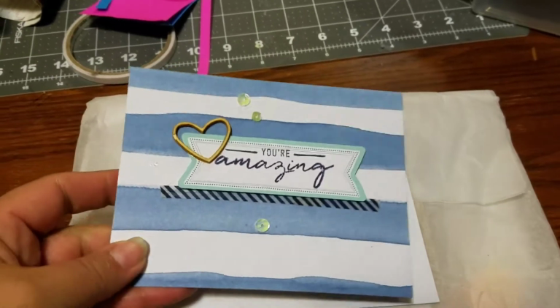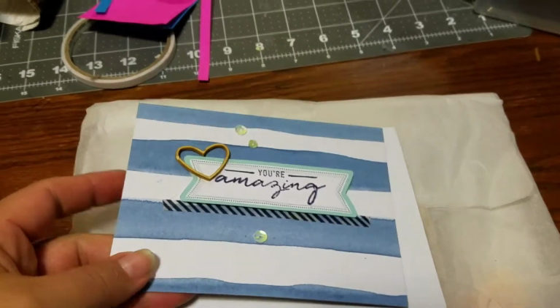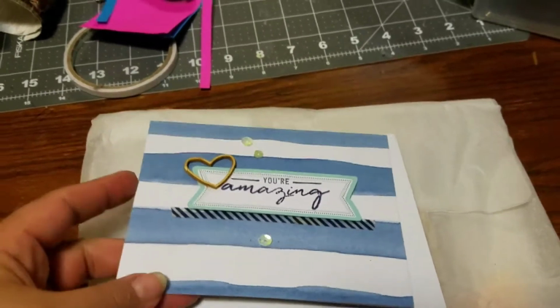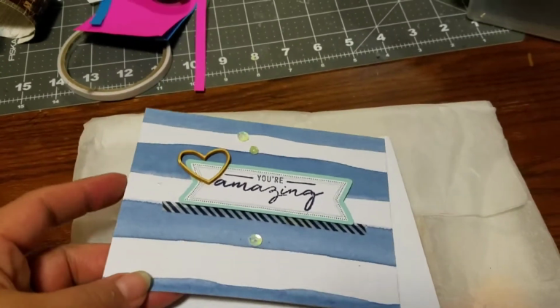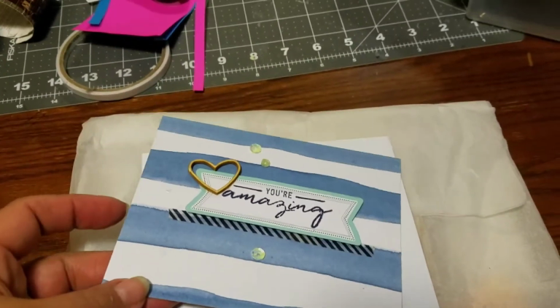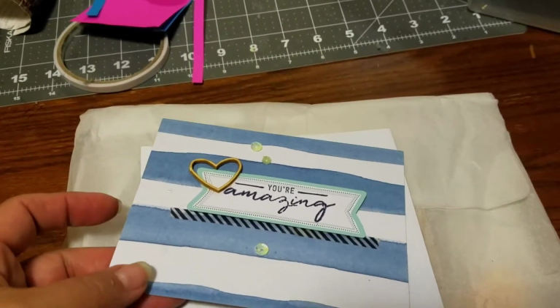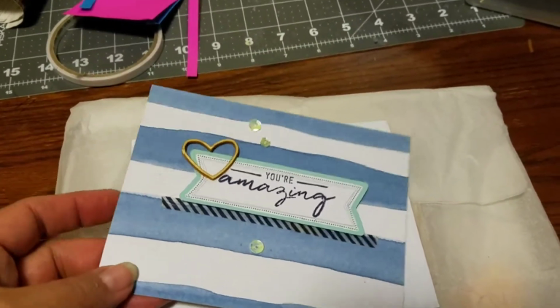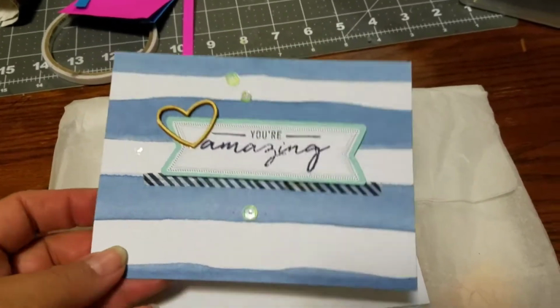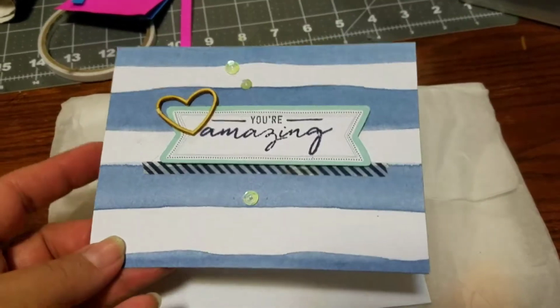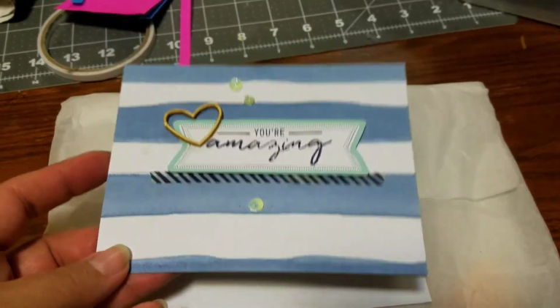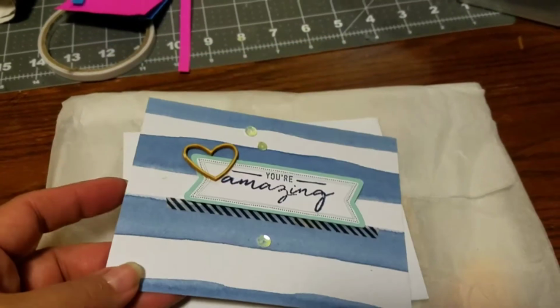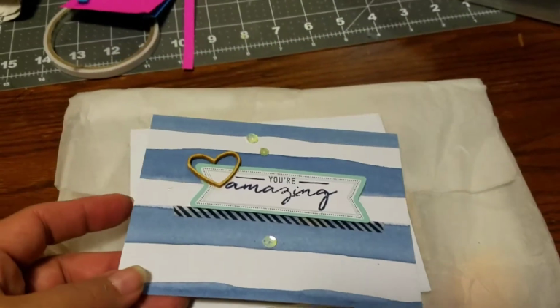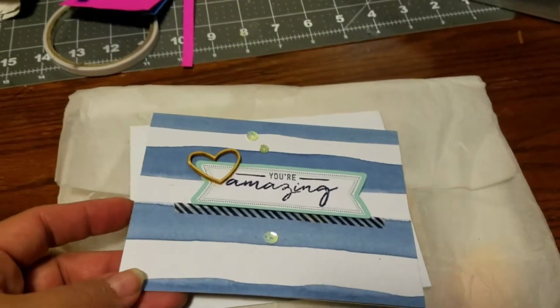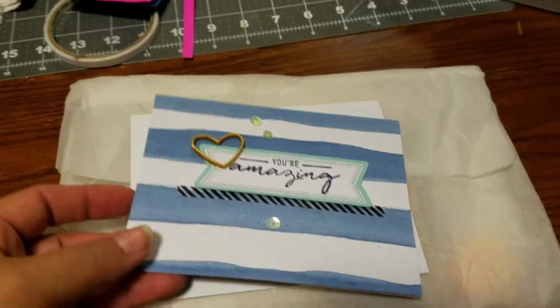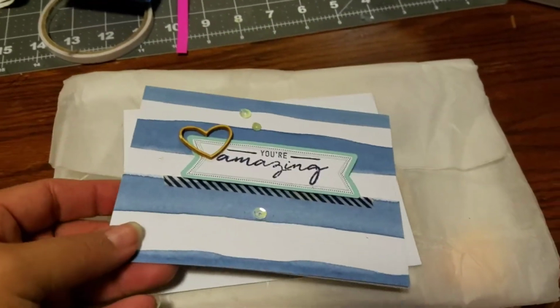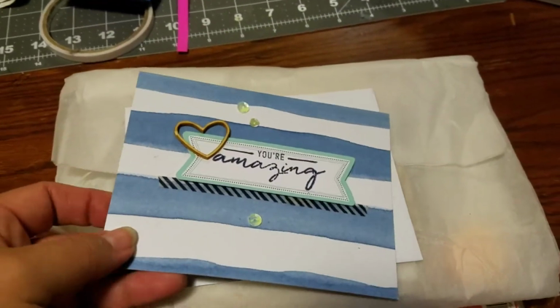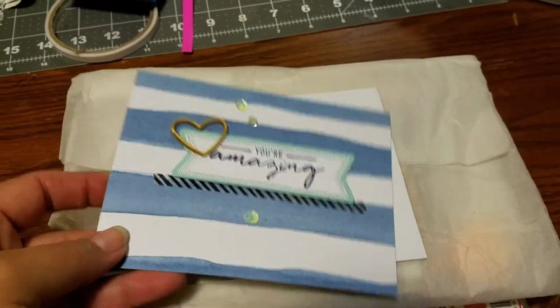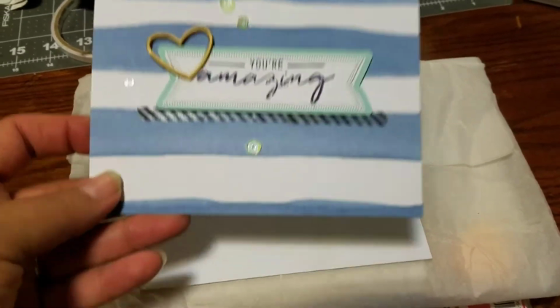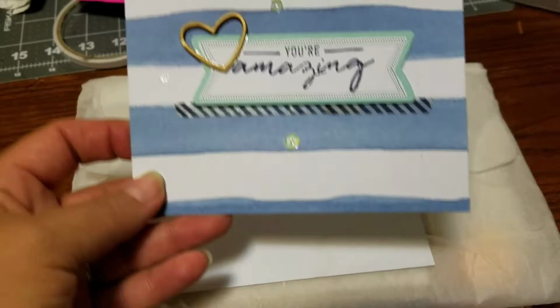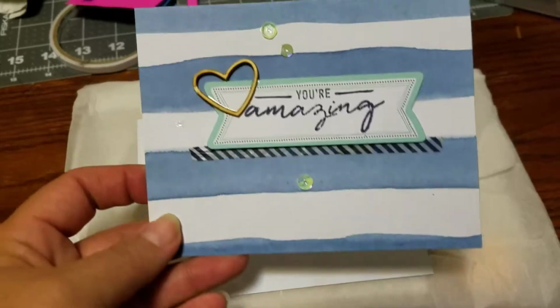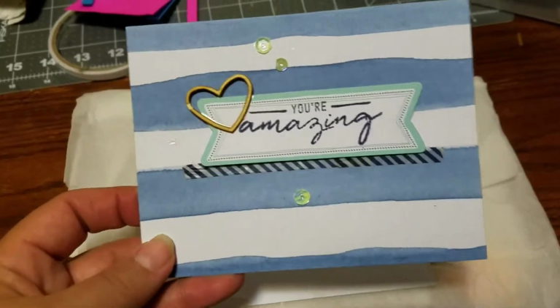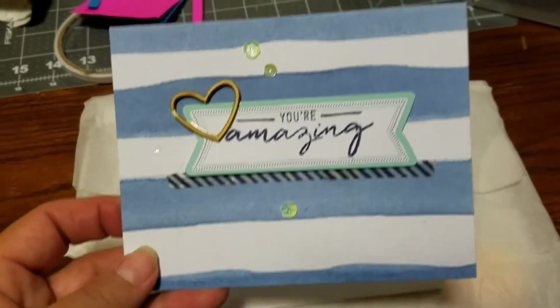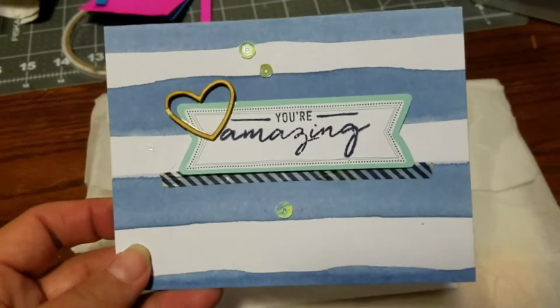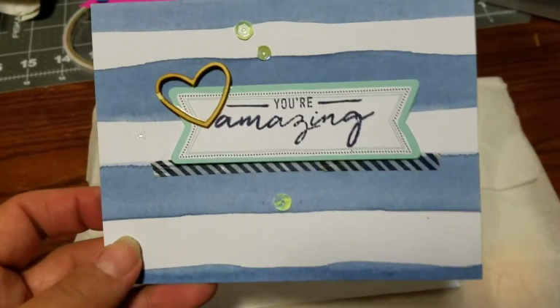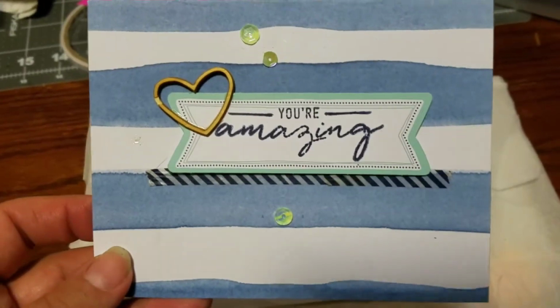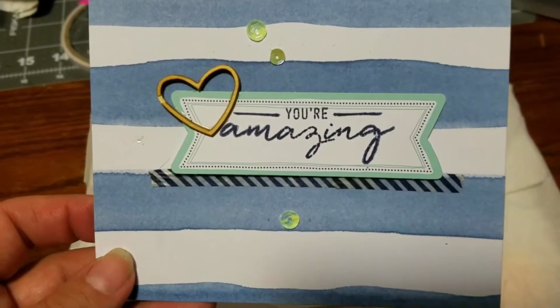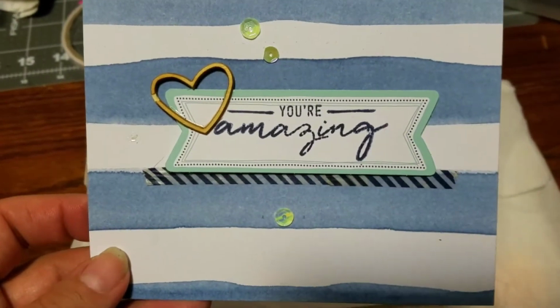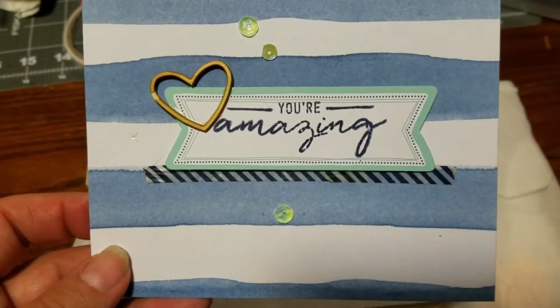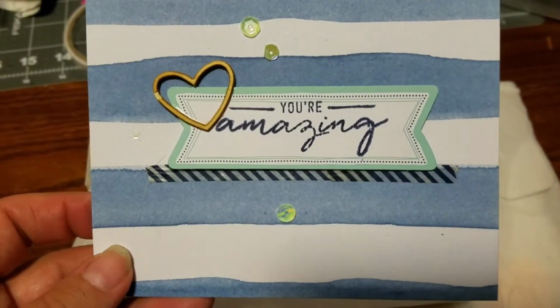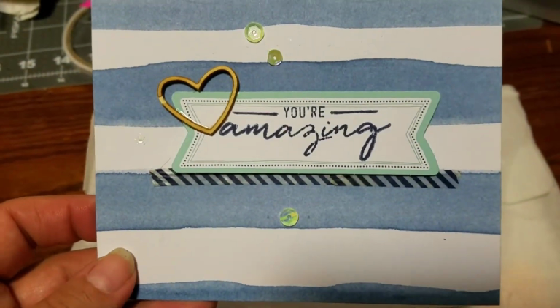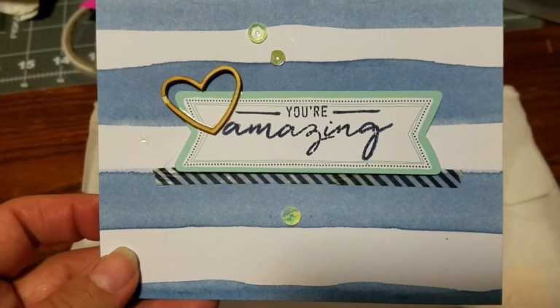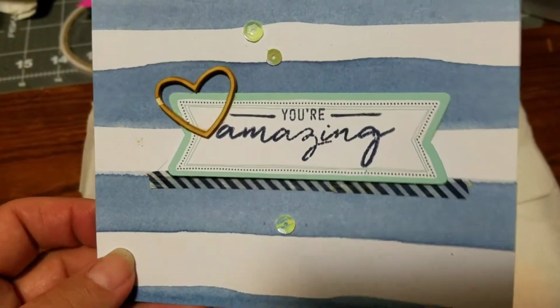Only had me and her enter, but maybe next time more will enter. But I want to show you guys this beautiful card she made.